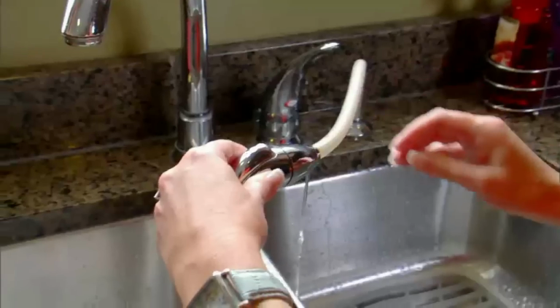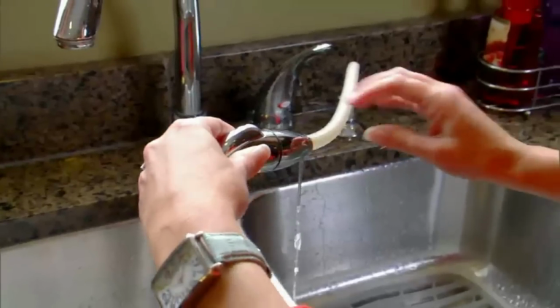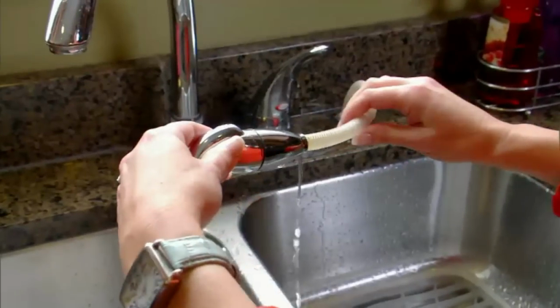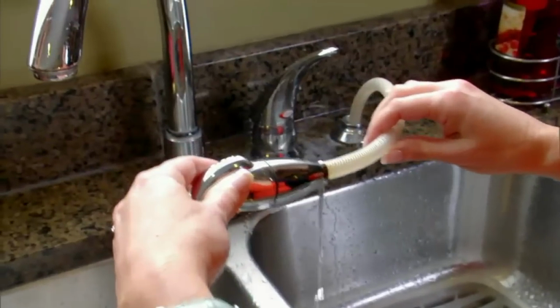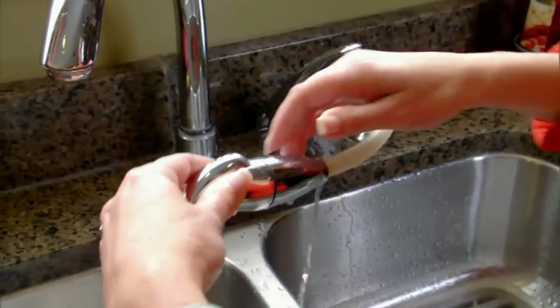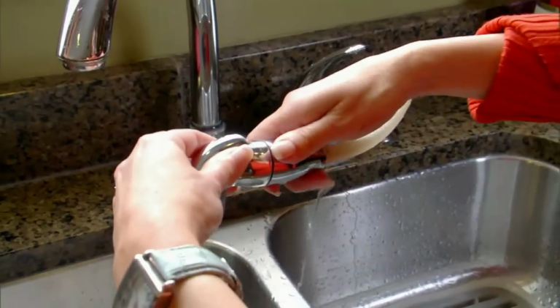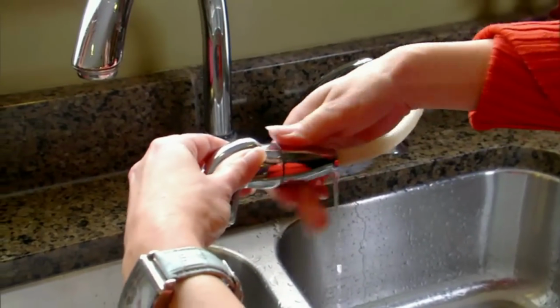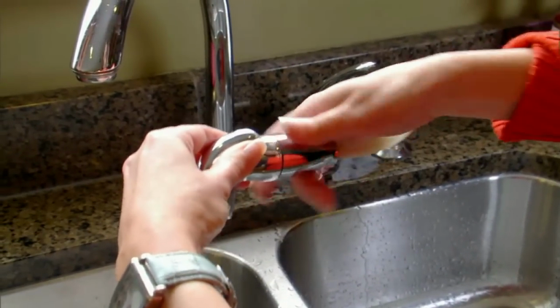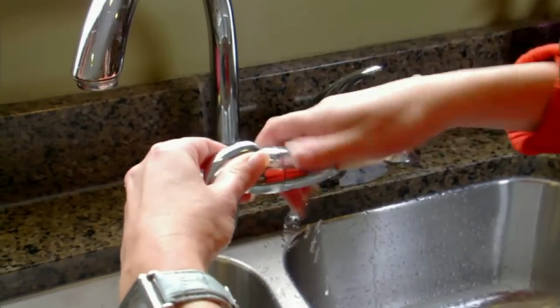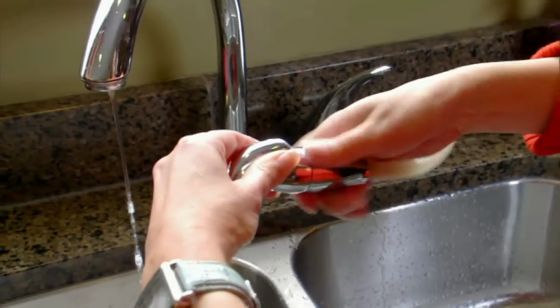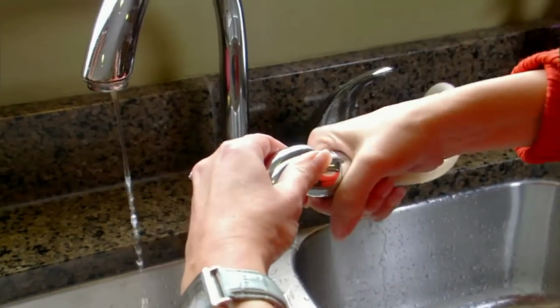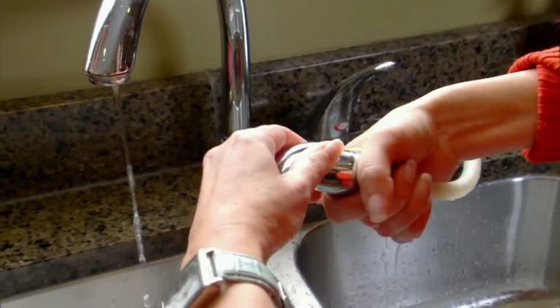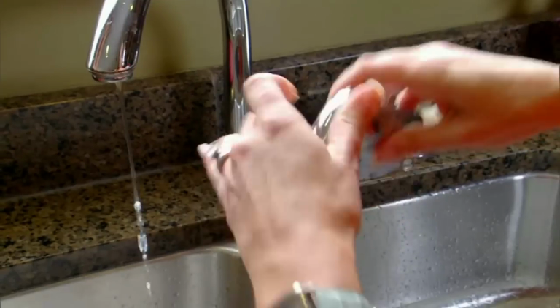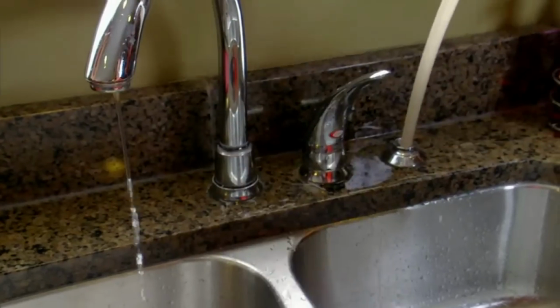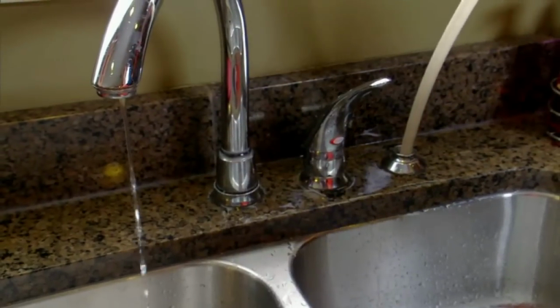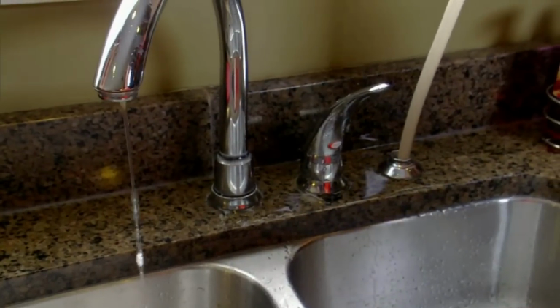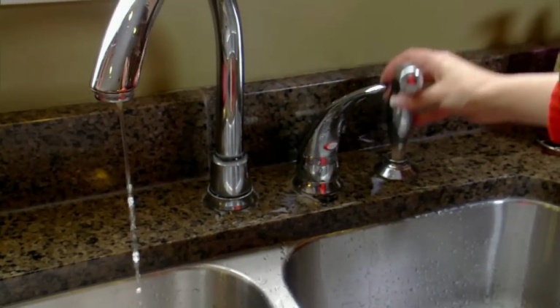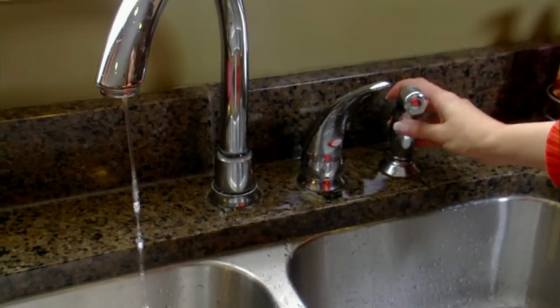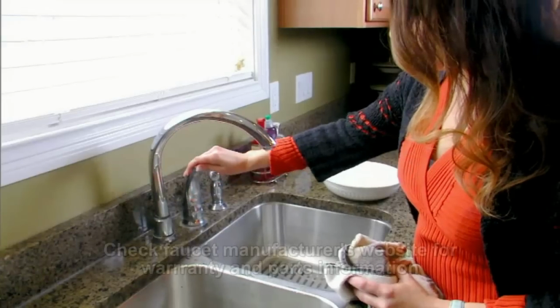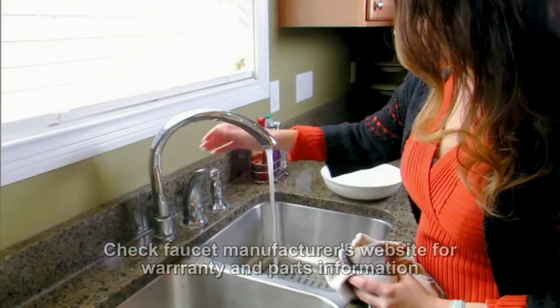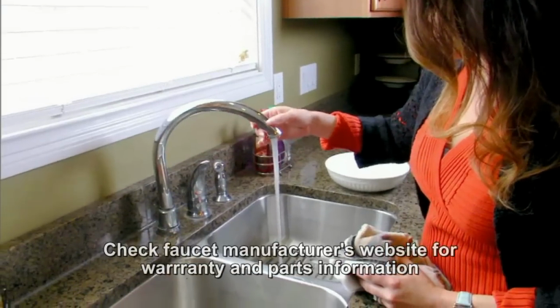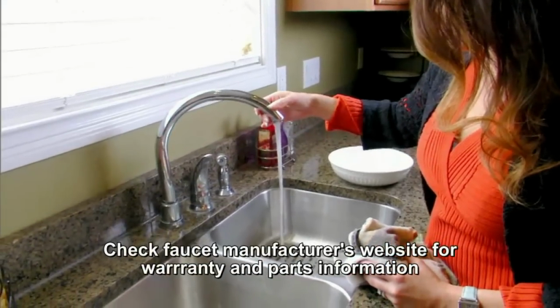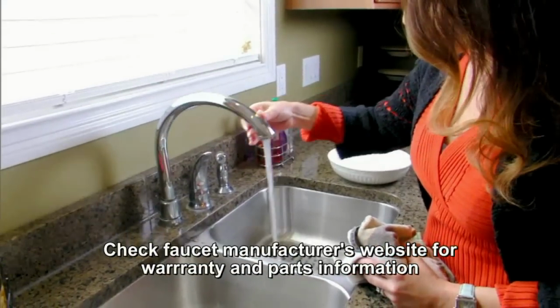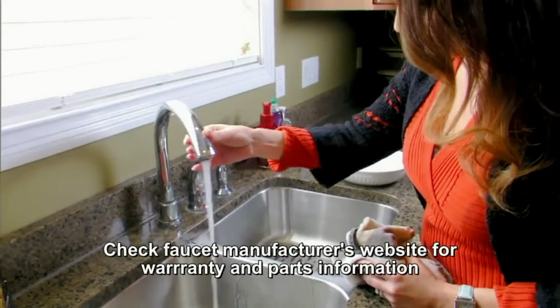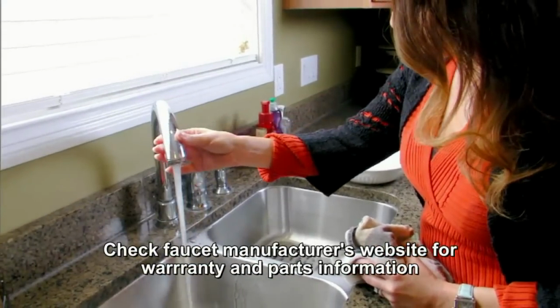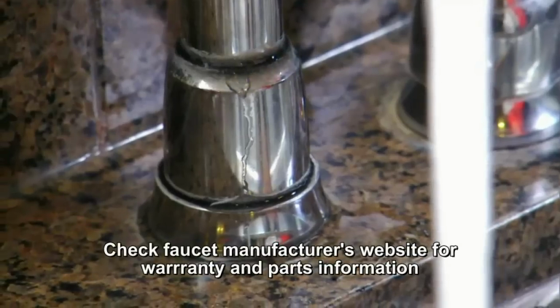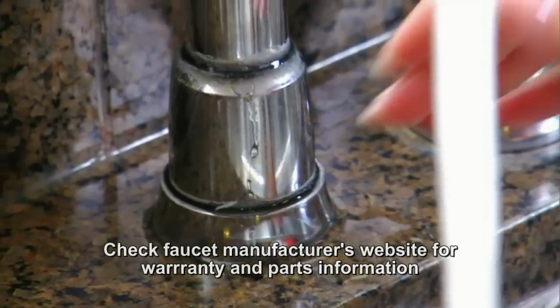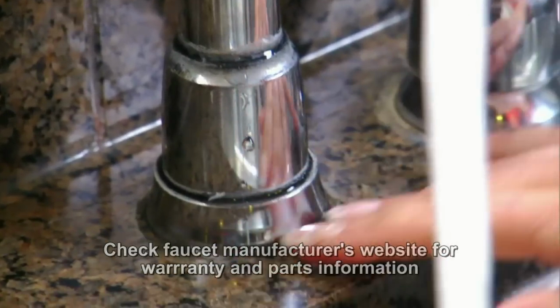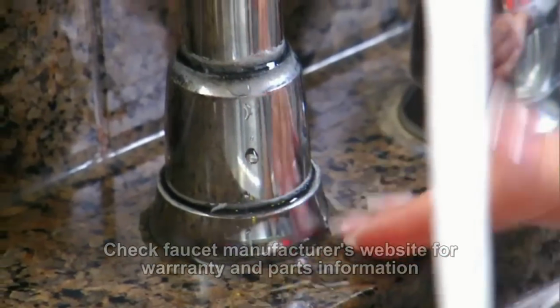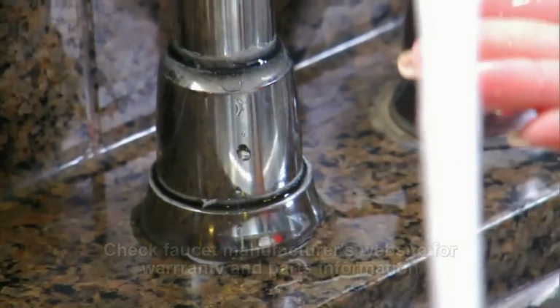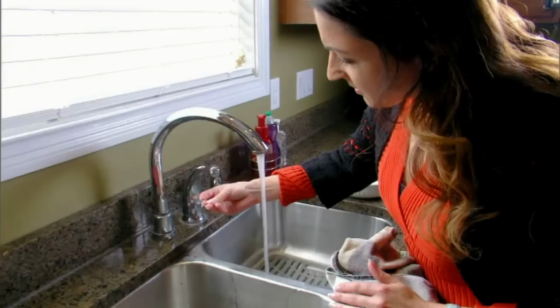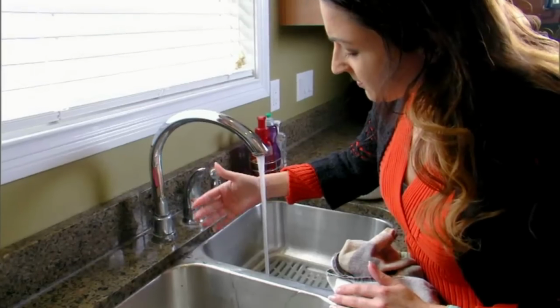Some leaks beneath kitchen sinks are caused by a loose connection on the sprayer handle. A simple twist to tighten it might be all that's required to stop a leak. More serious leaks around the base of the faucet probably require a rebuild kit containing new O-rings from the faucet manufacturer.